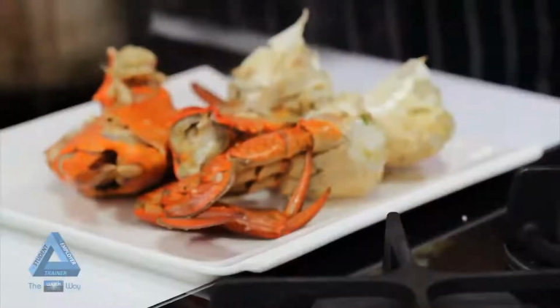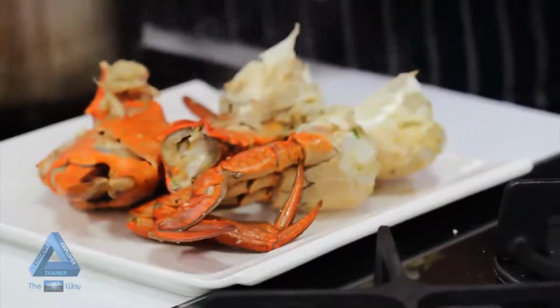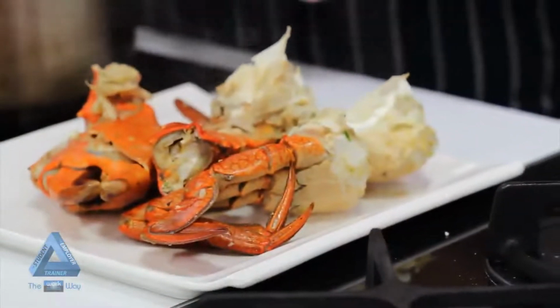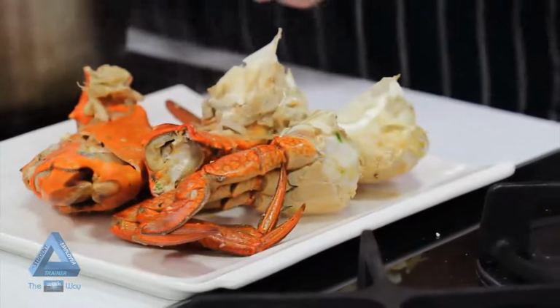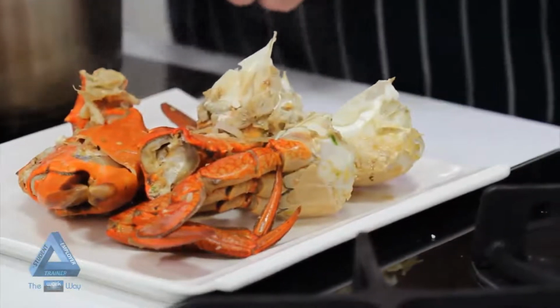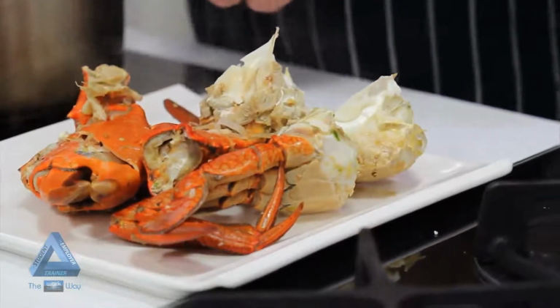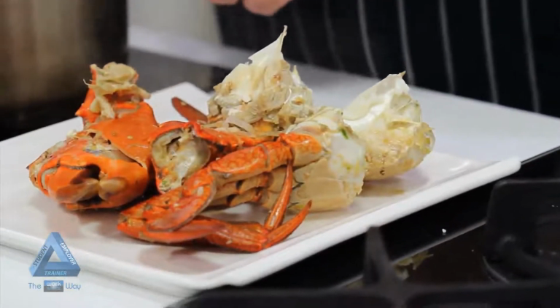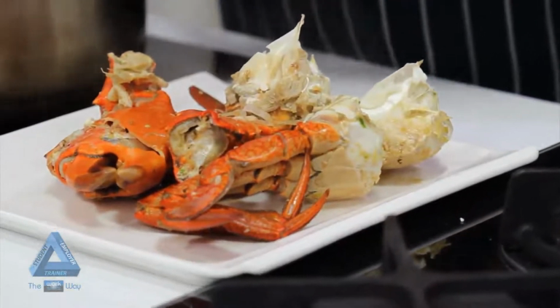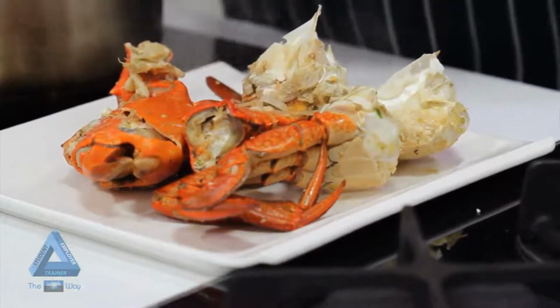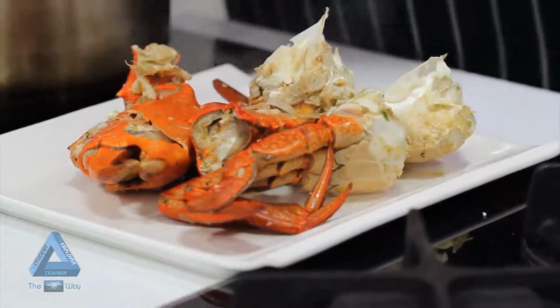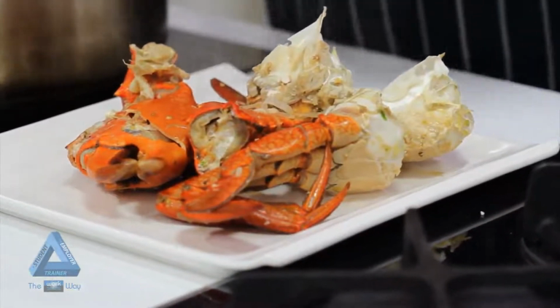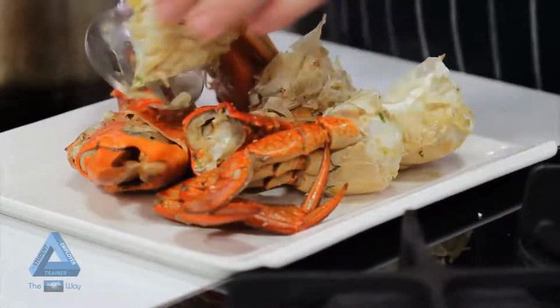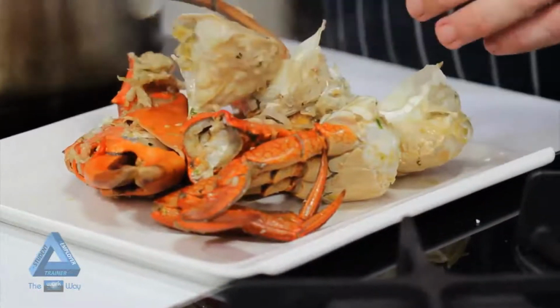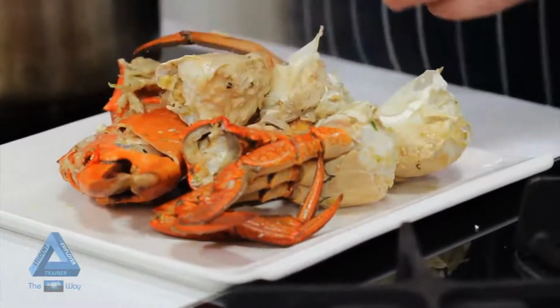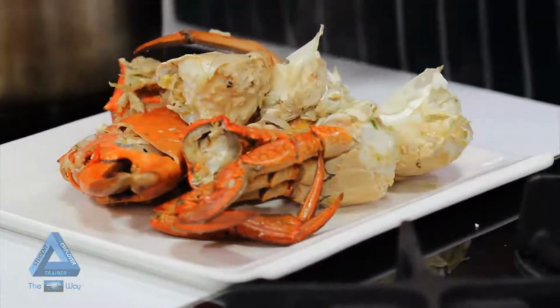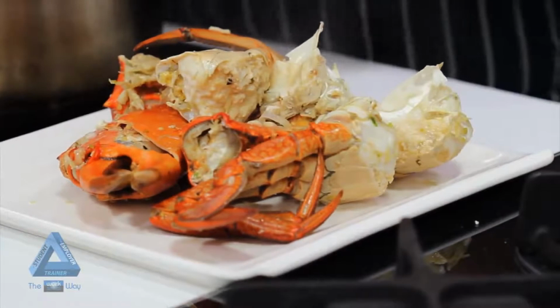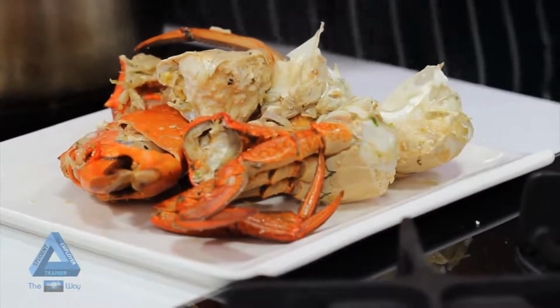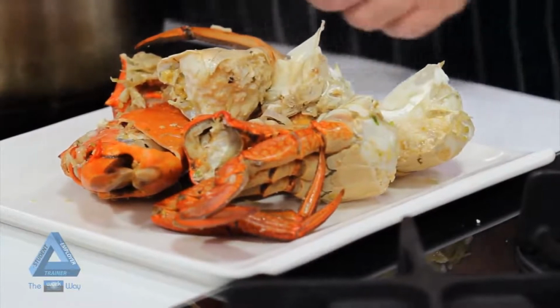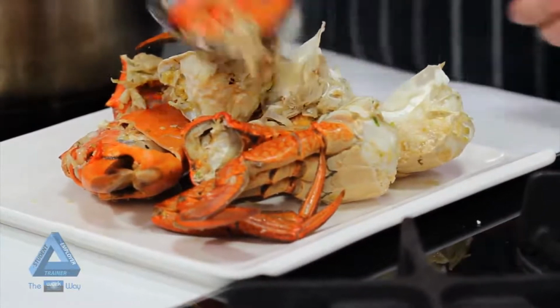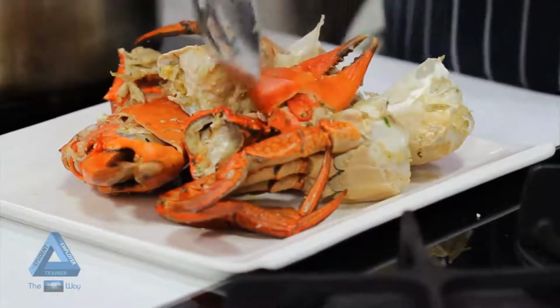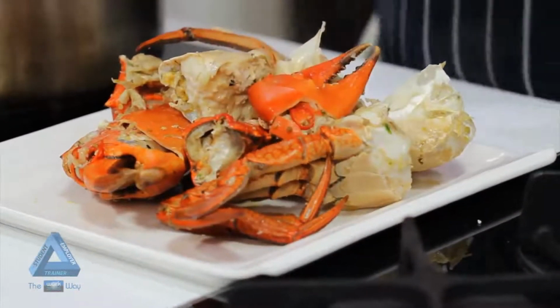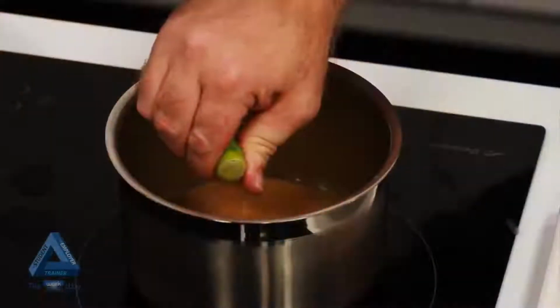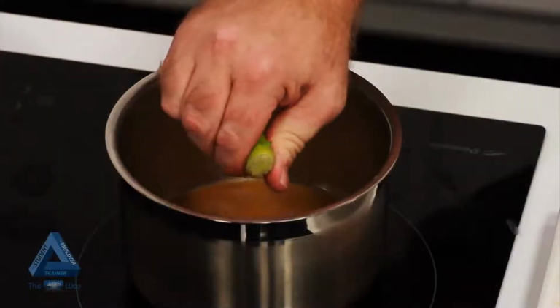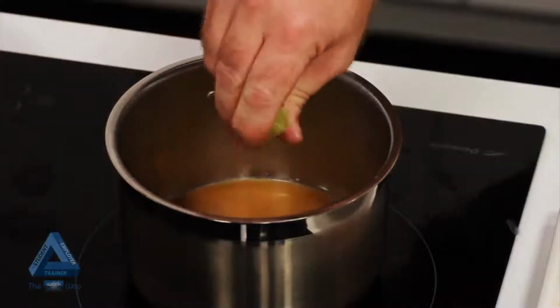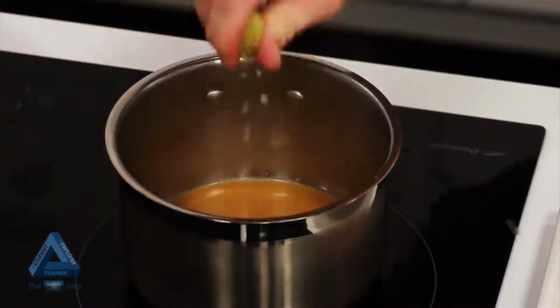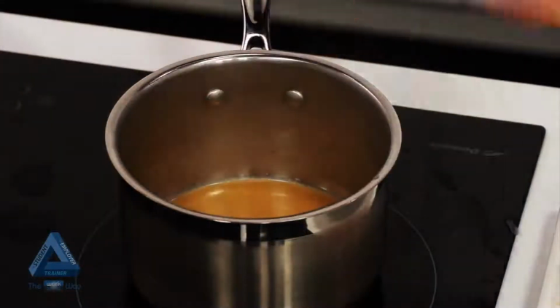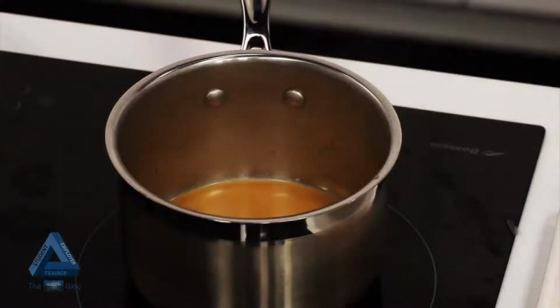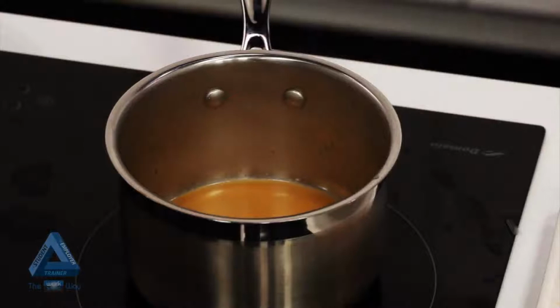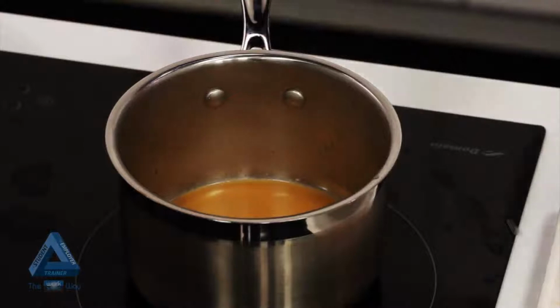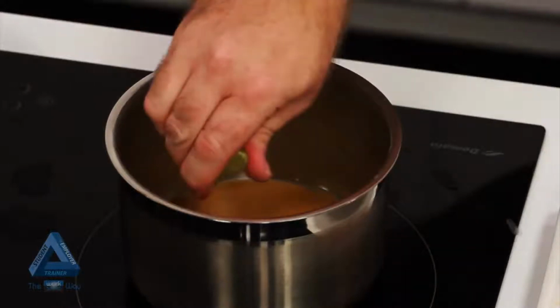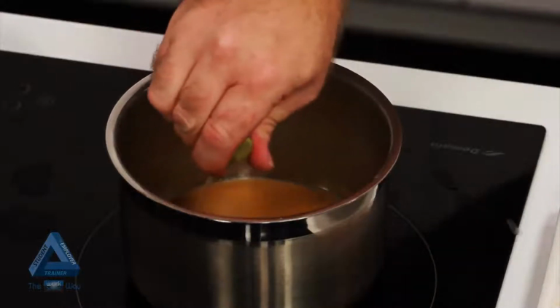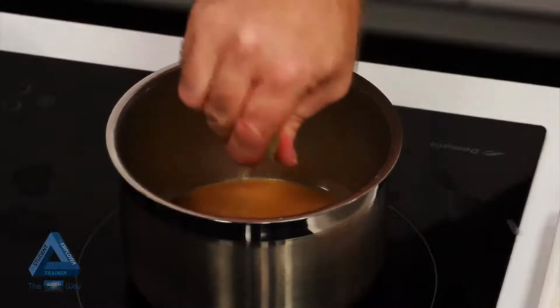Once the crab's cooked, we remove it from the pot and place on a plate to keep warm. We pass the liquid, then reduce by half, add fresh lime juice and monte or beurre with butter.